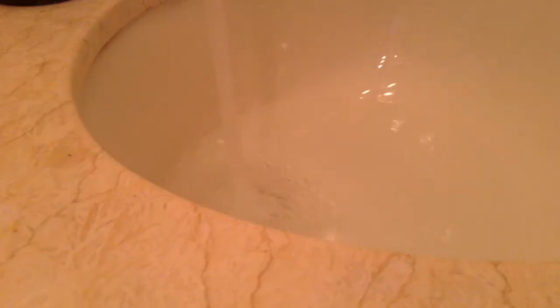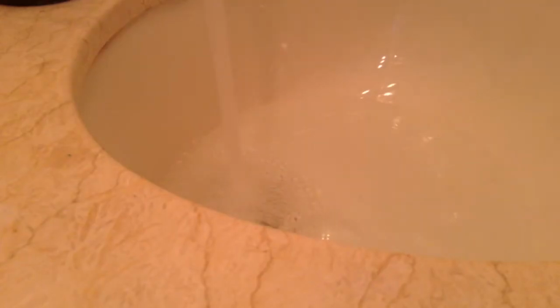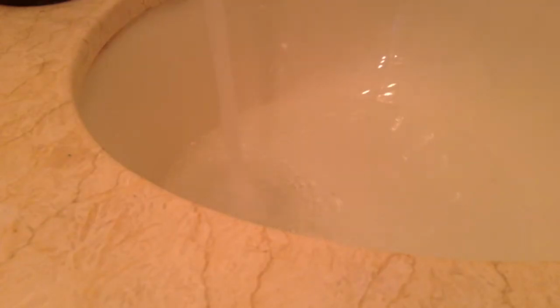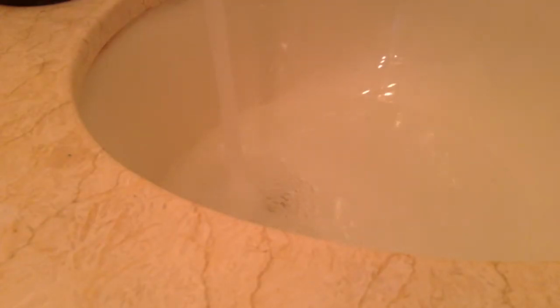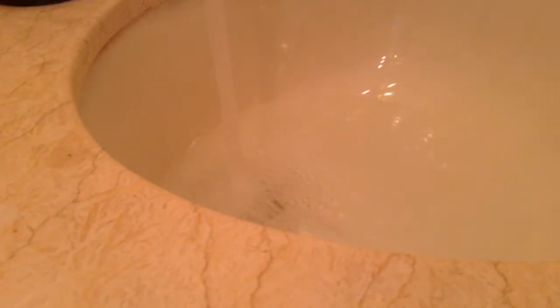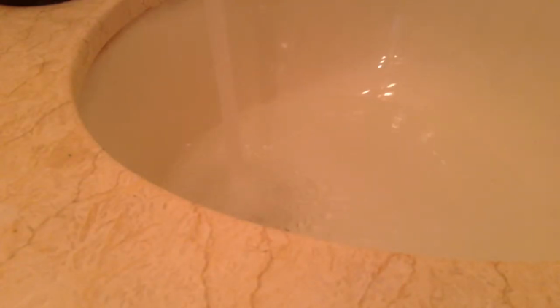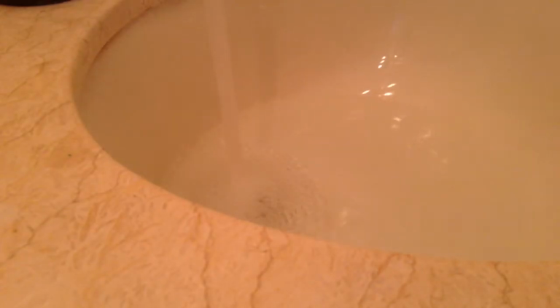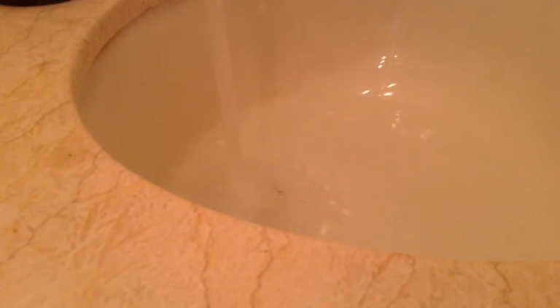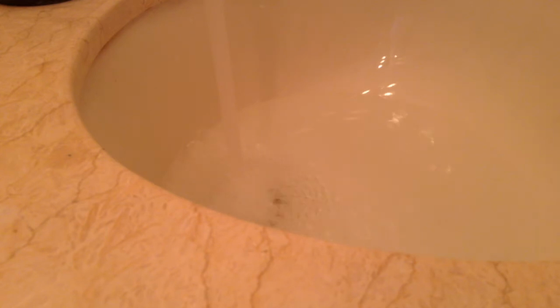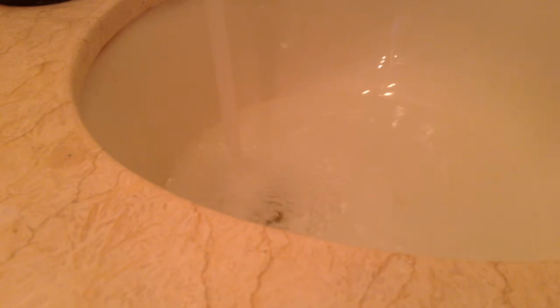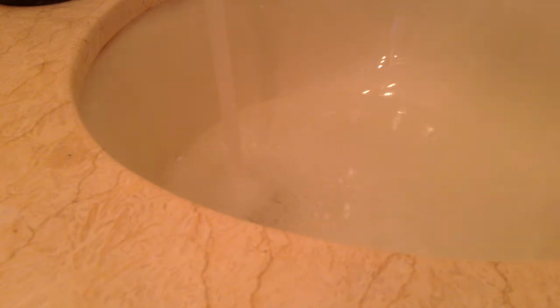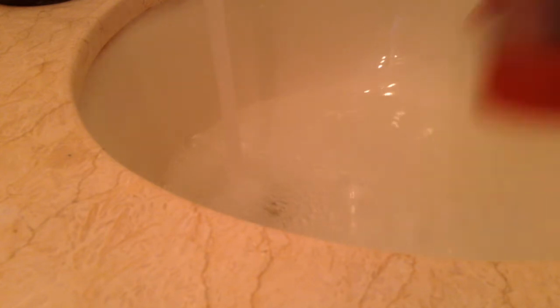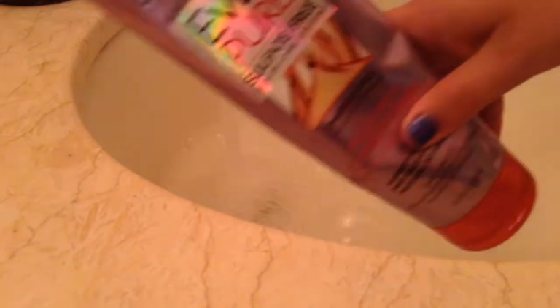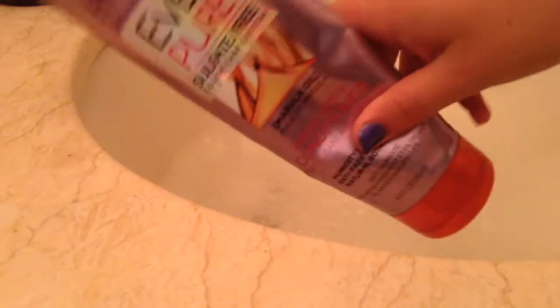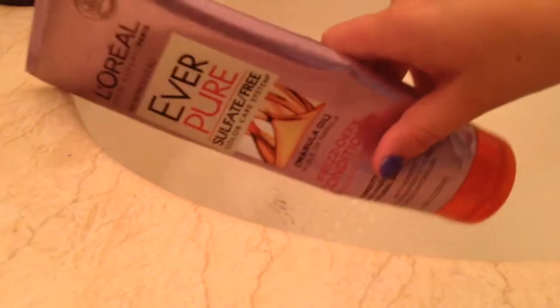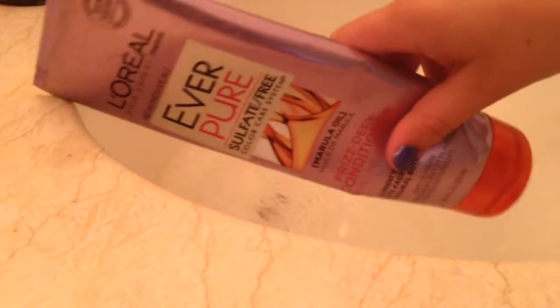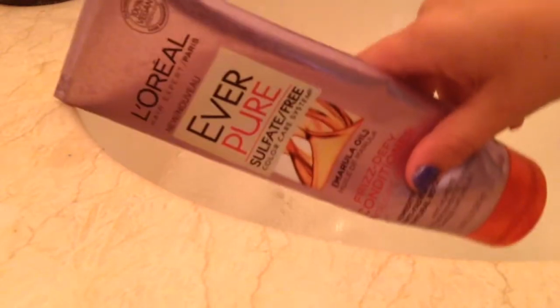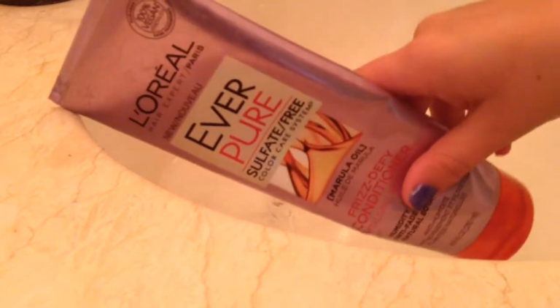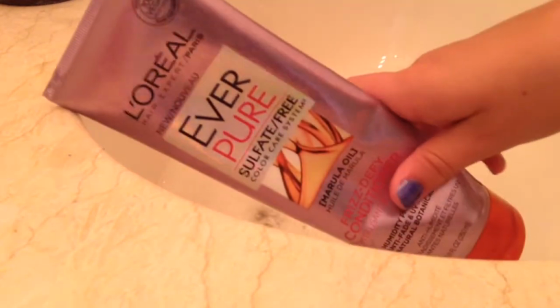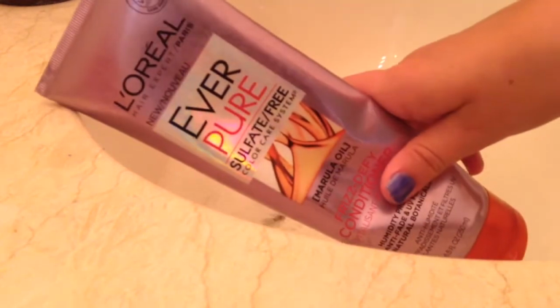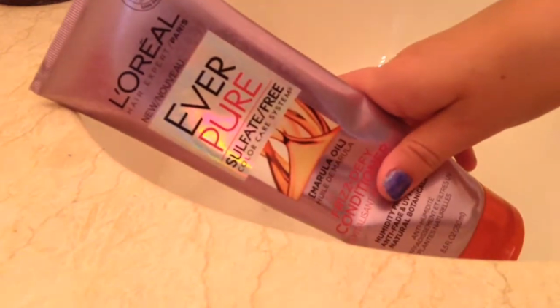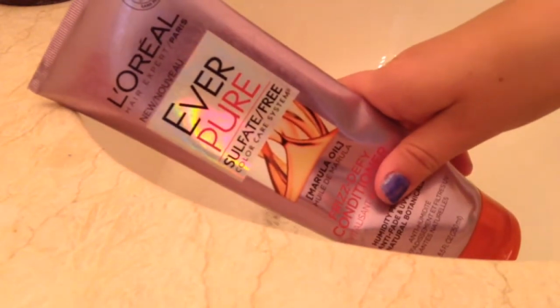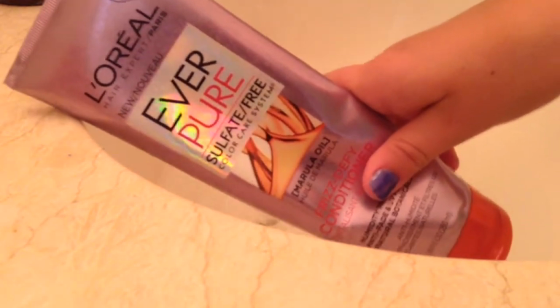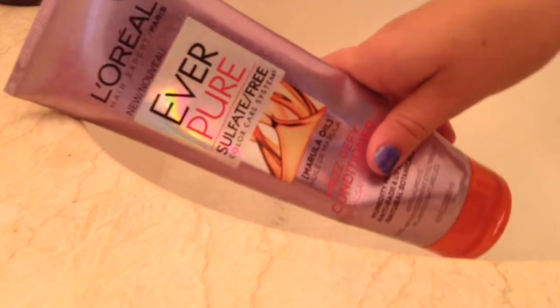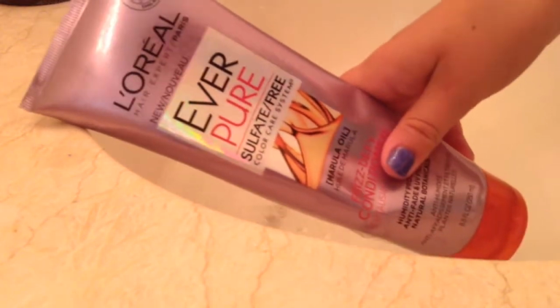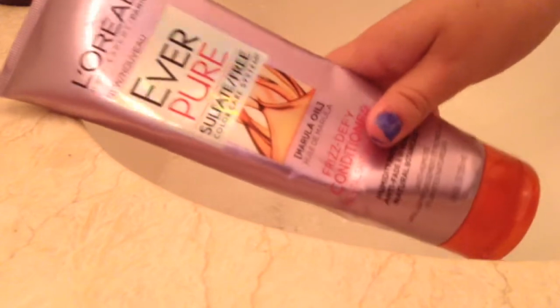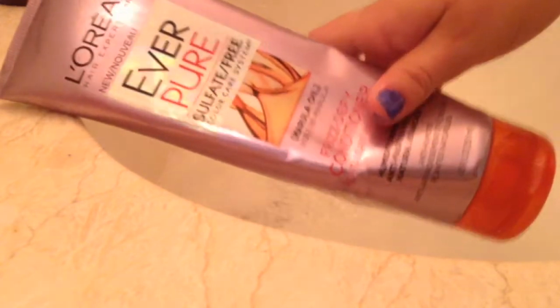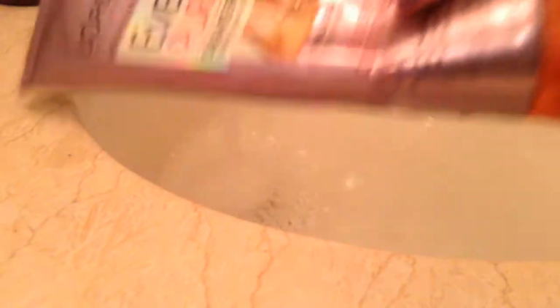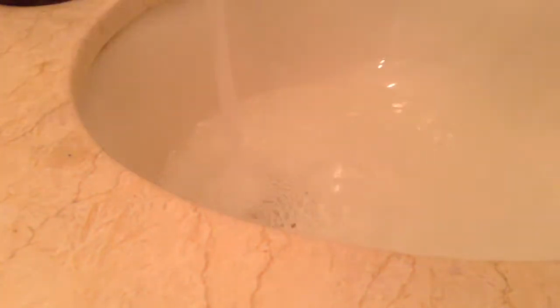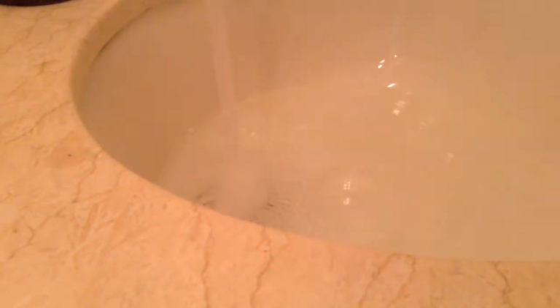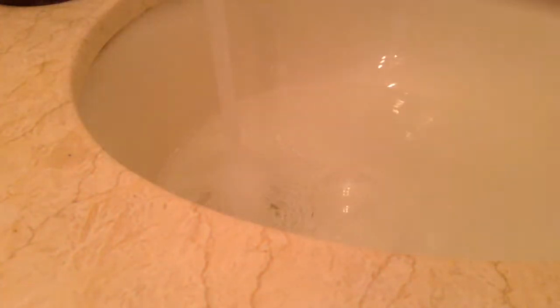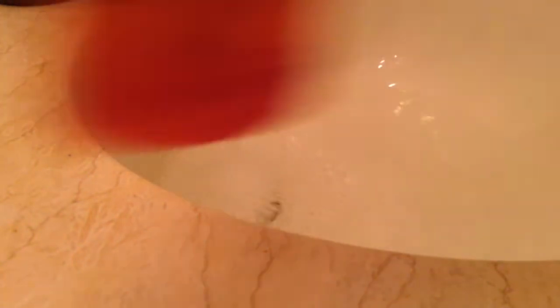While that is filling up — sorry, you can't really hear me — I'm going to be using this conditioner. It's from L'Oreal, and yeah, it's just conditioner.